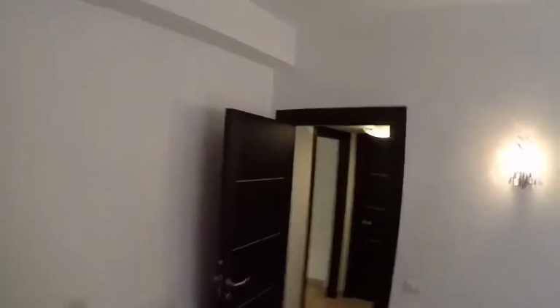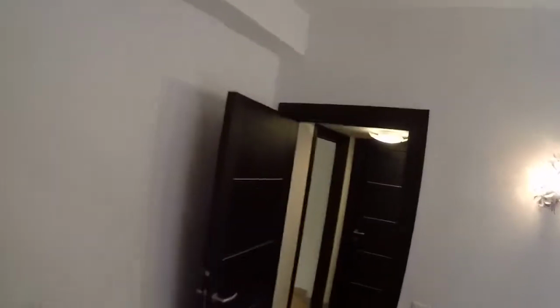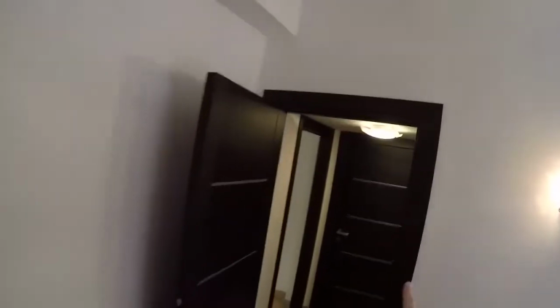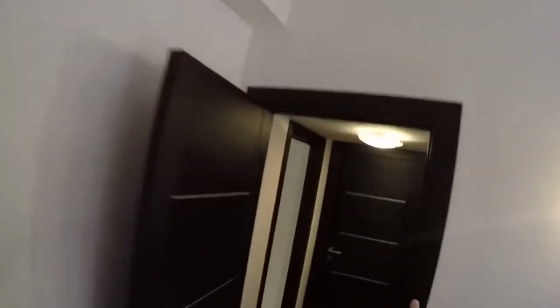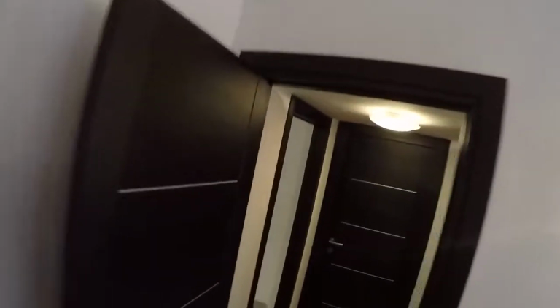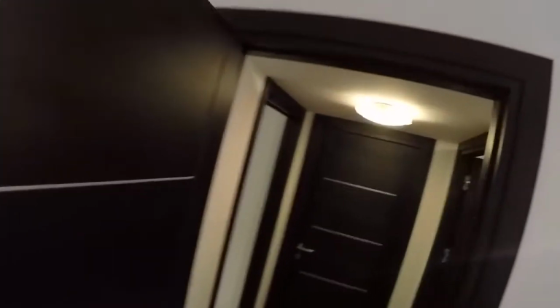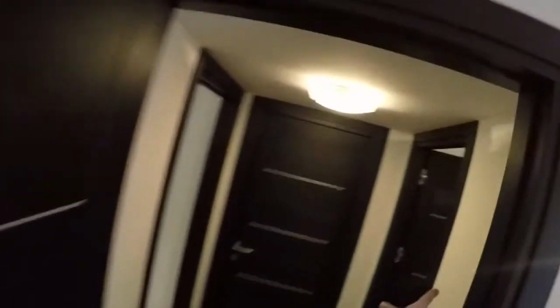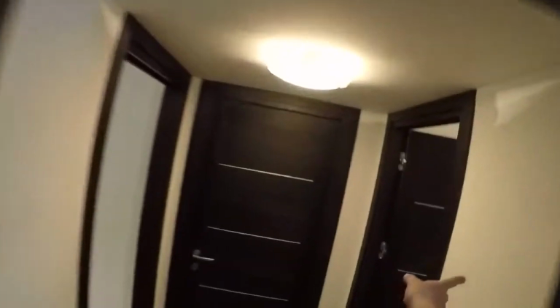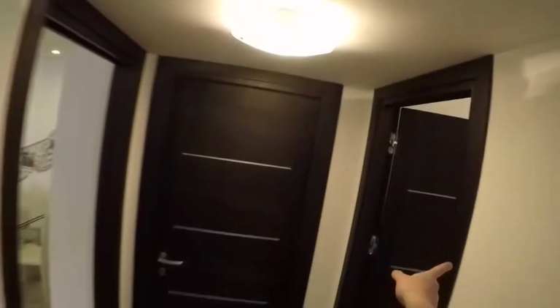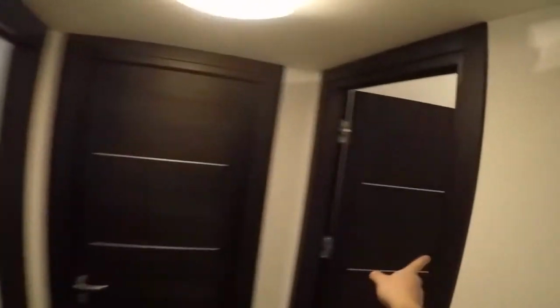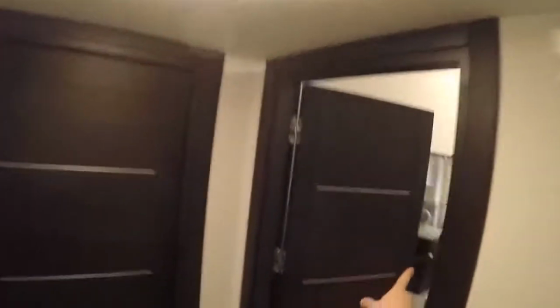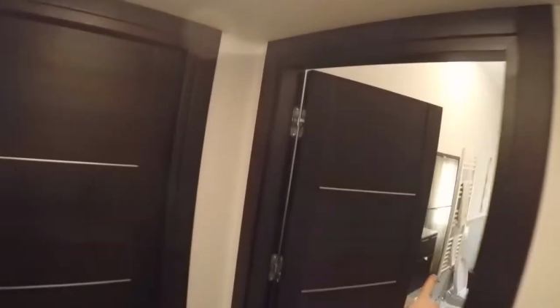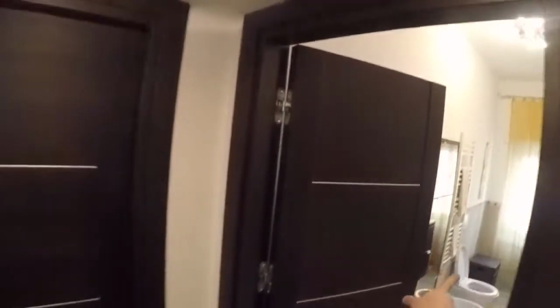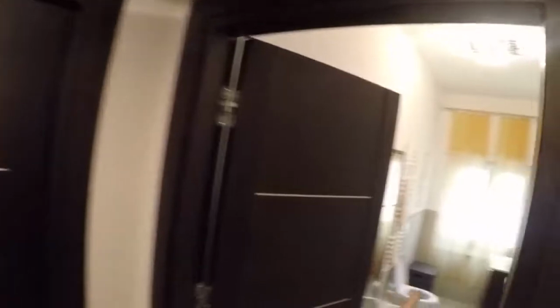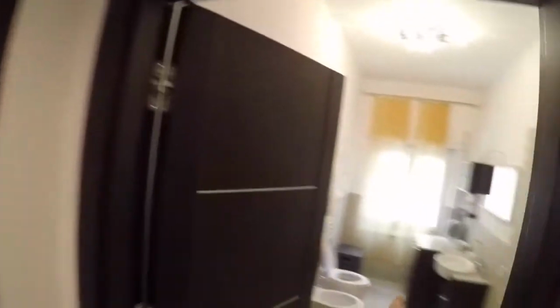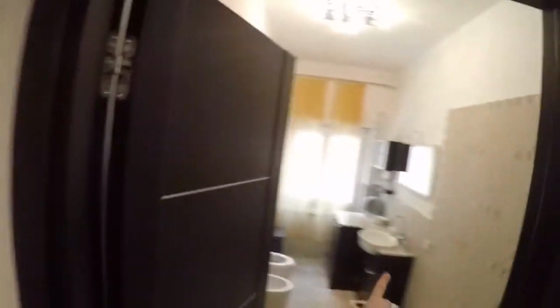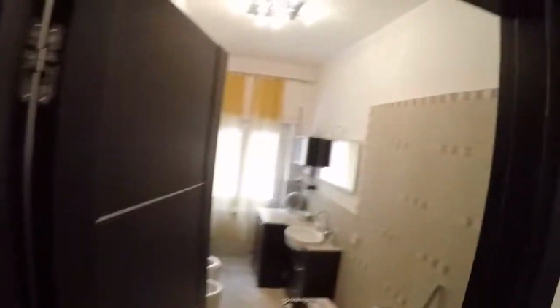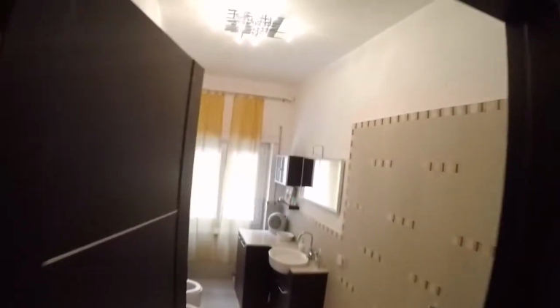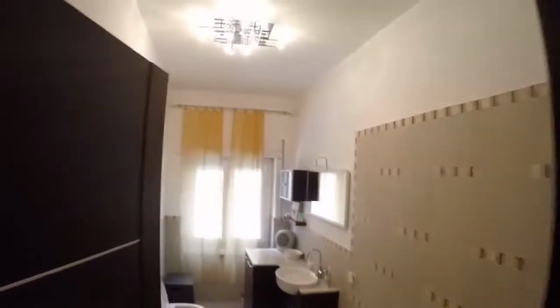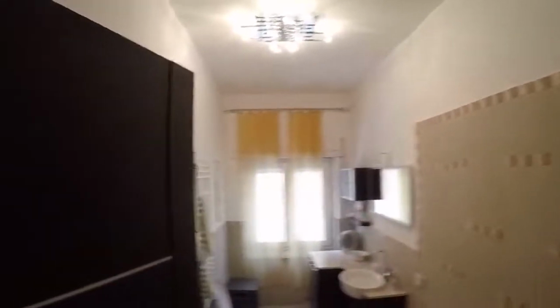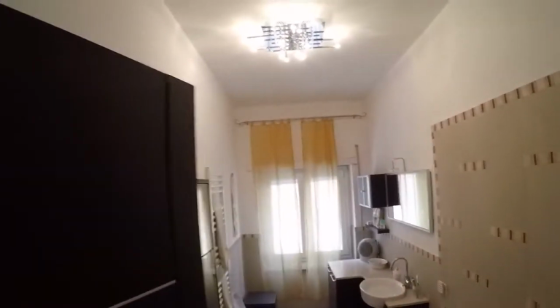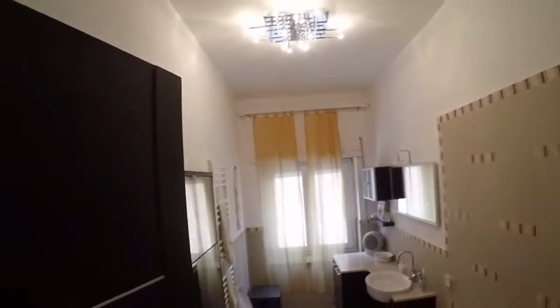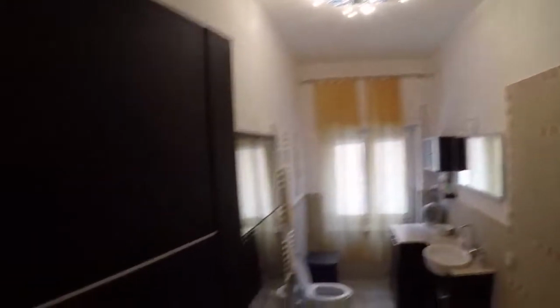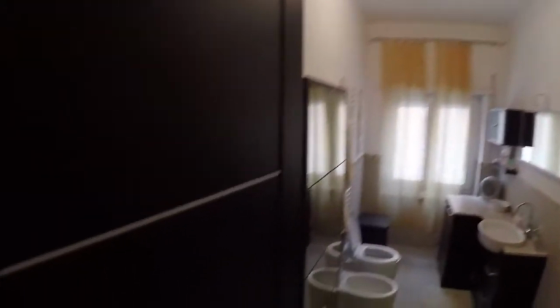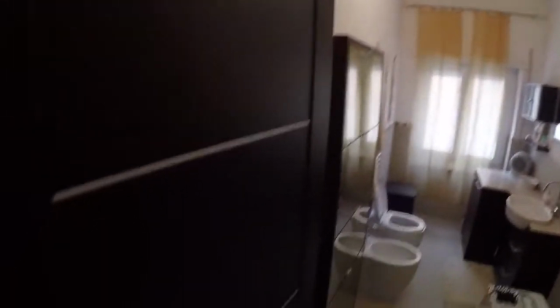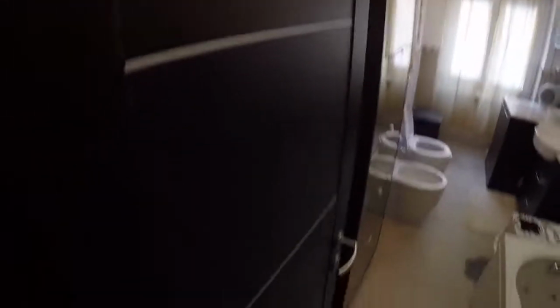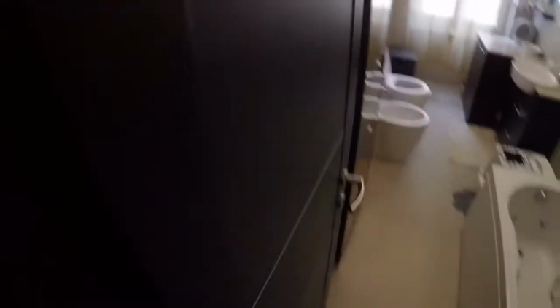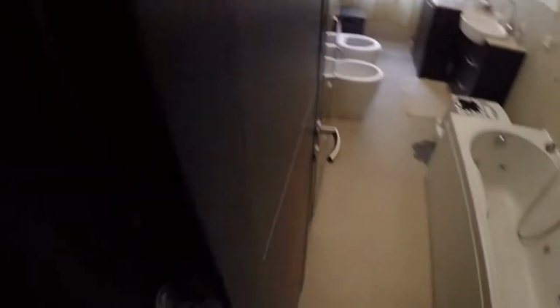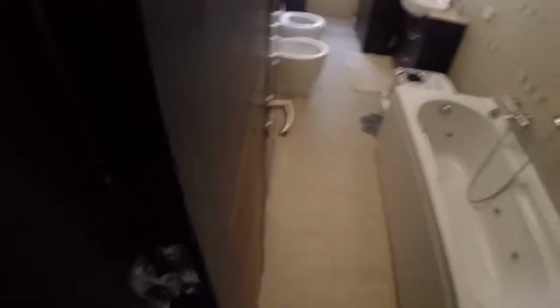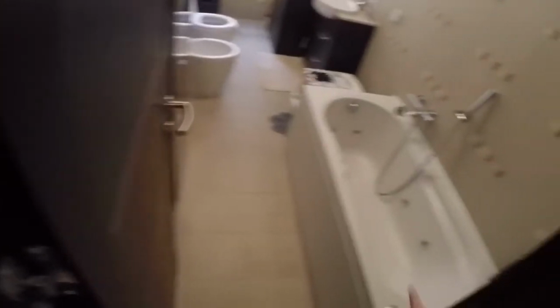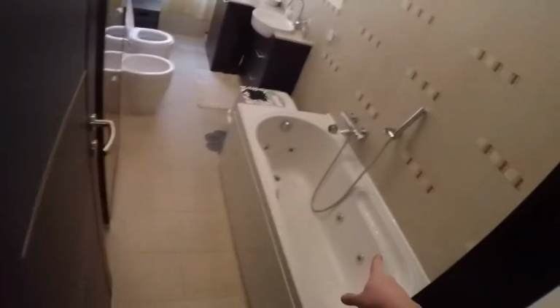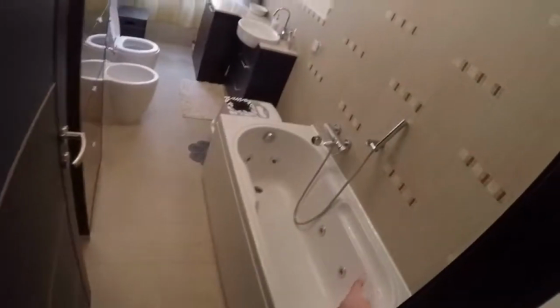And on the right is your private bathroom. There is a jacuzzi too.